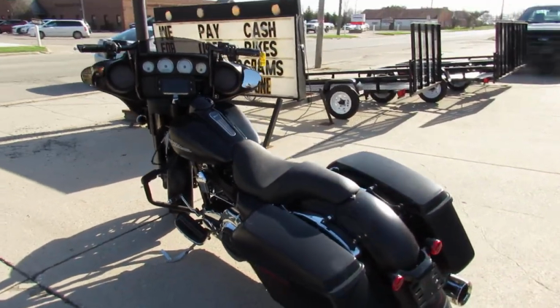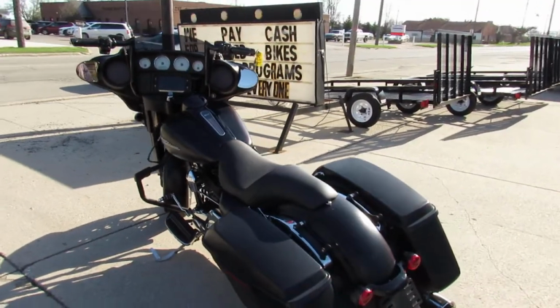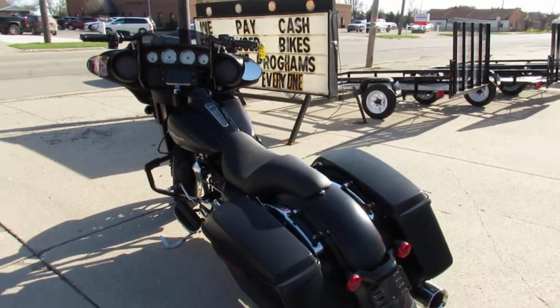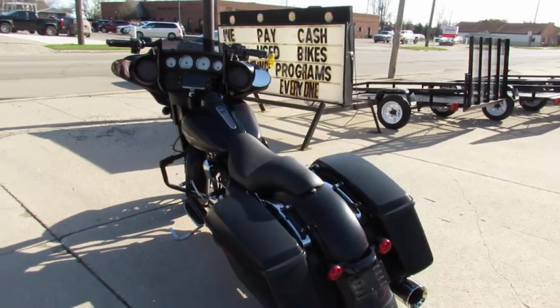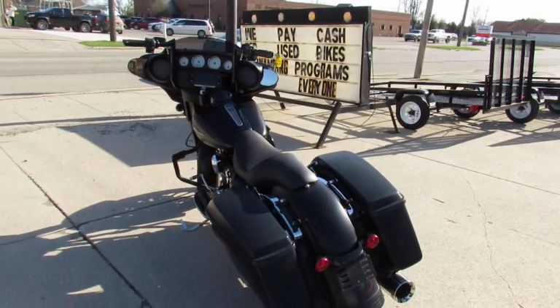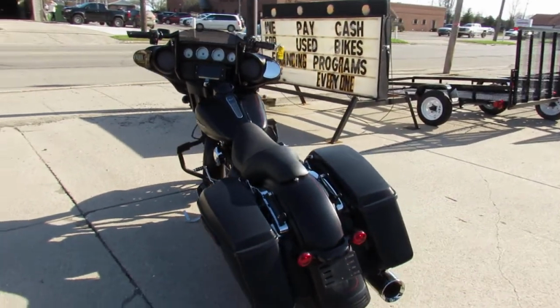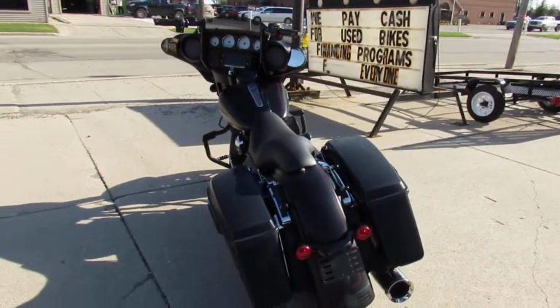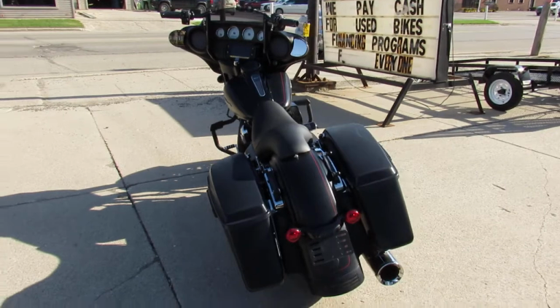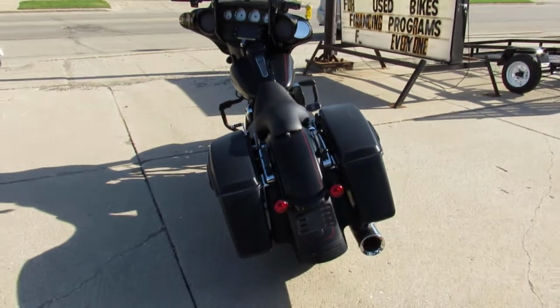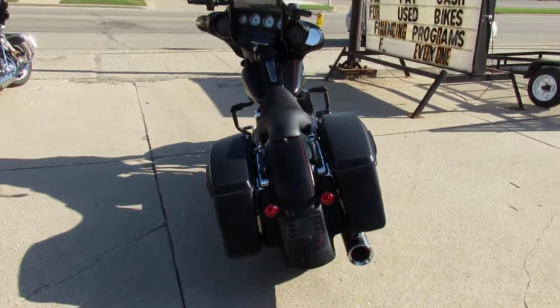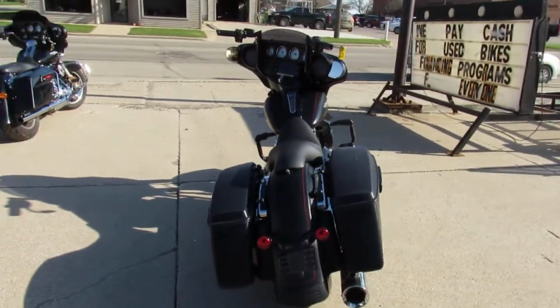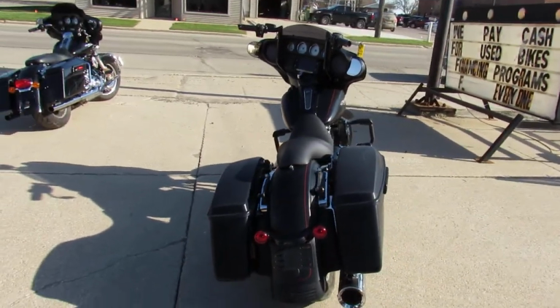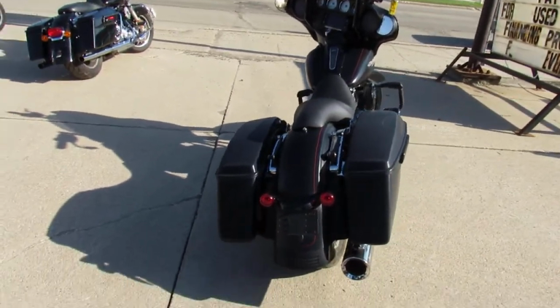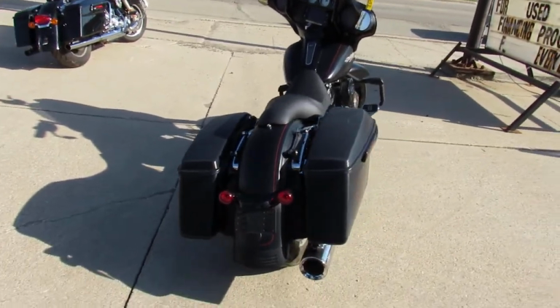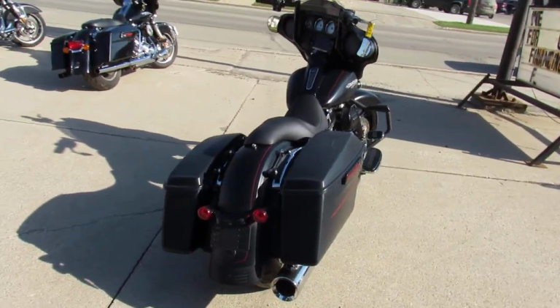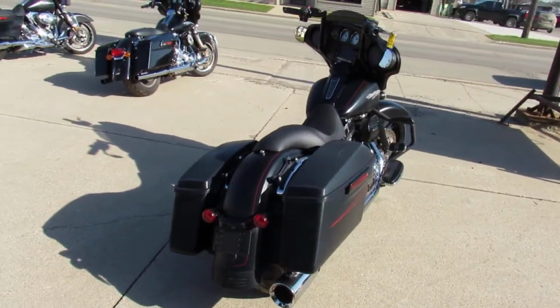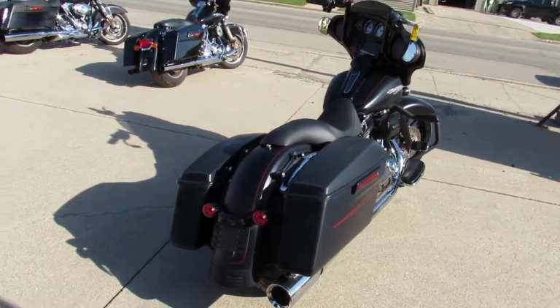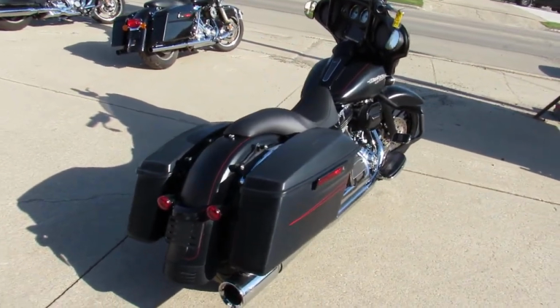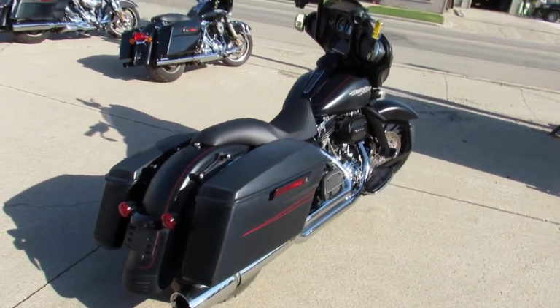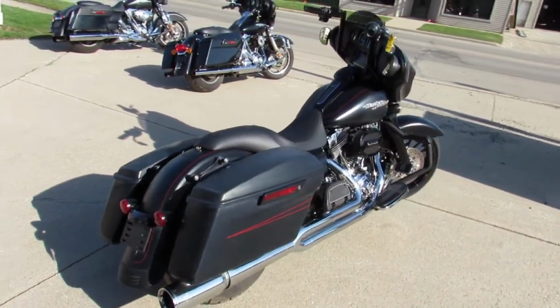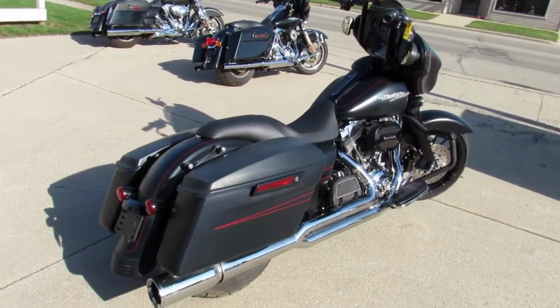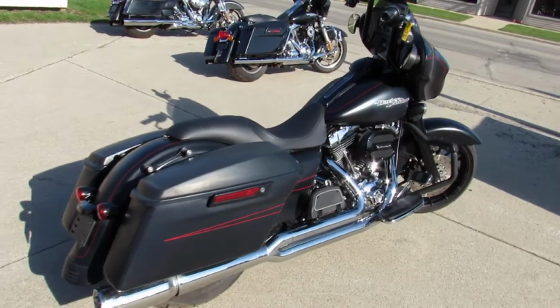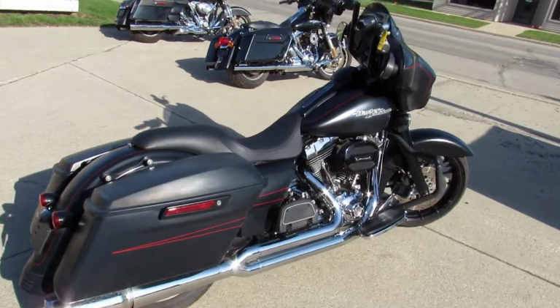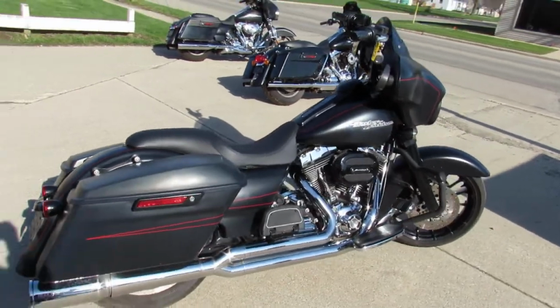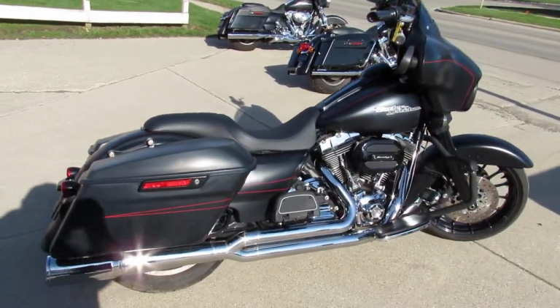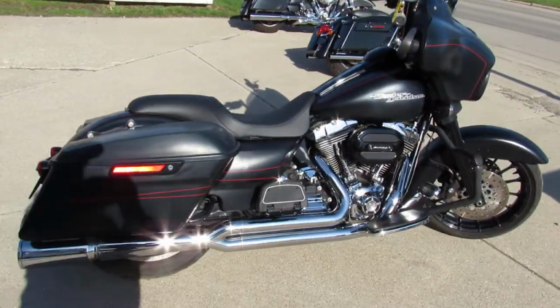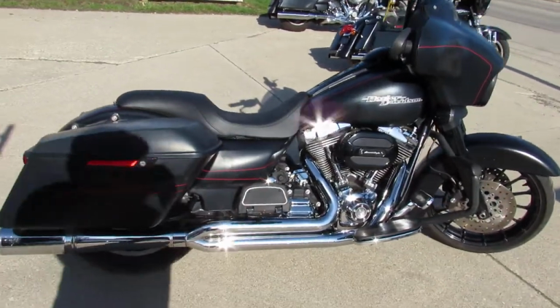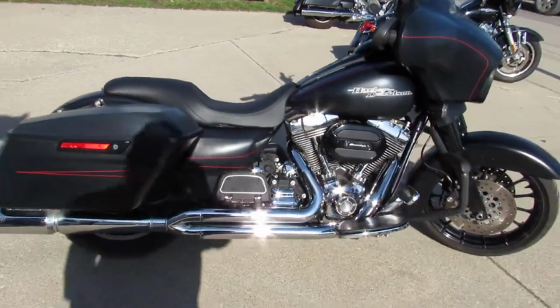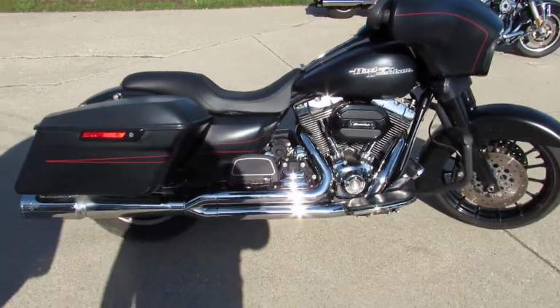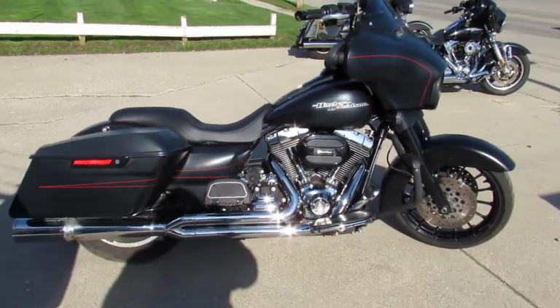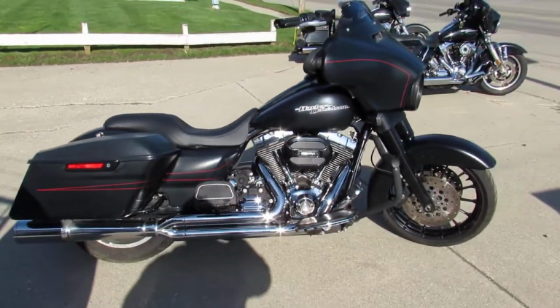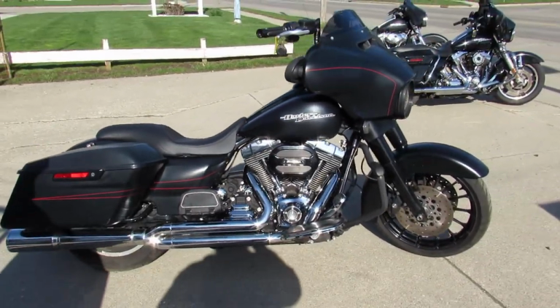Do not miss it. That's a 2016 Street Glide Special, only 26,000 miles. This one is ready to go. Give us a call, we'll get it done. 810-648-9500.